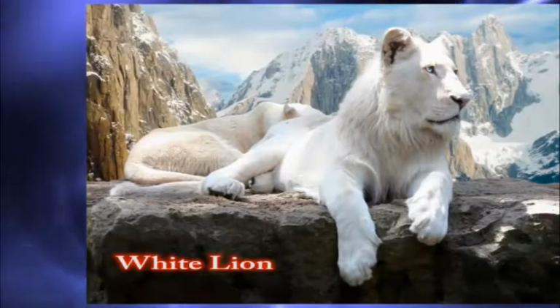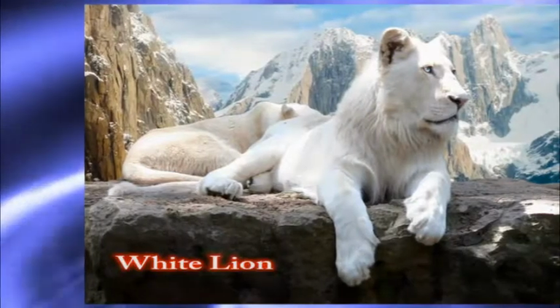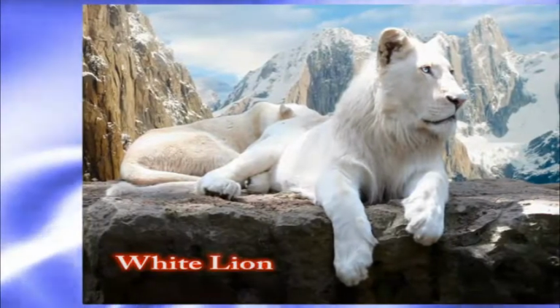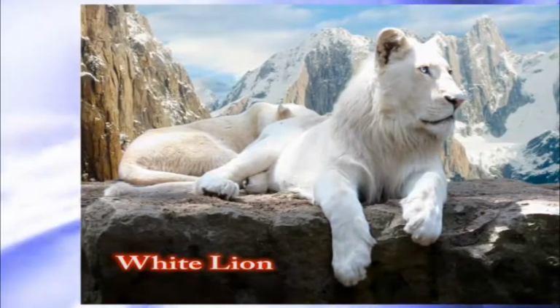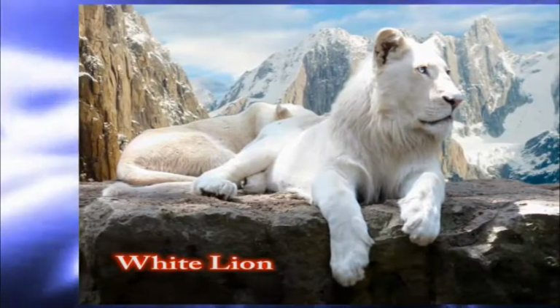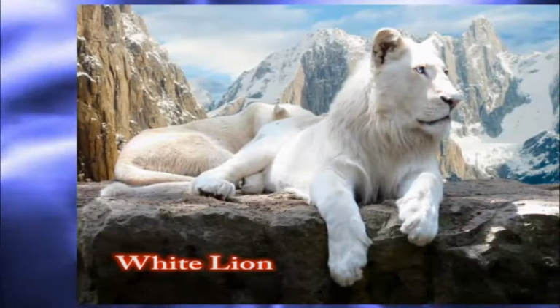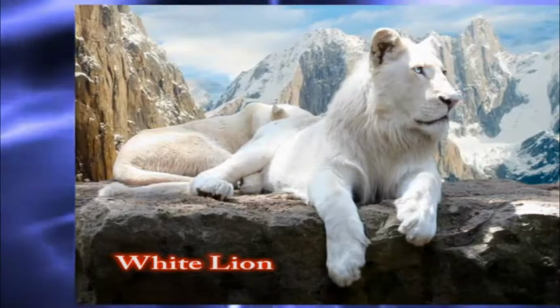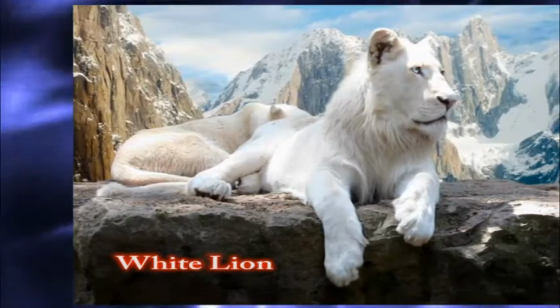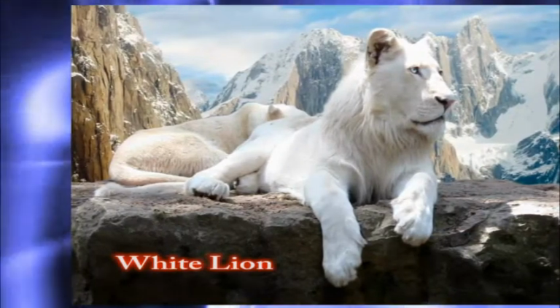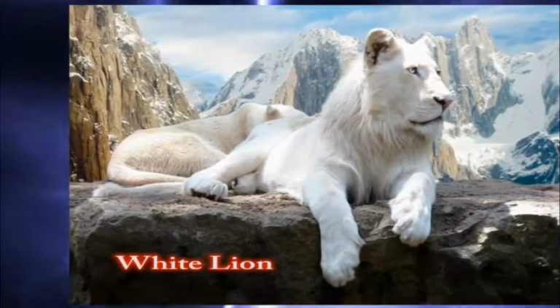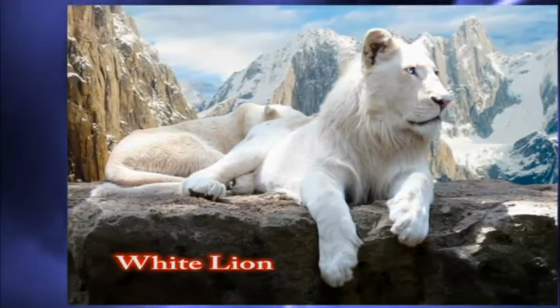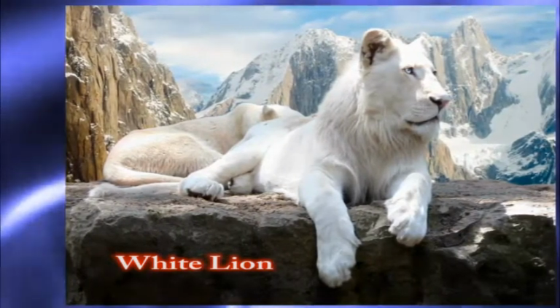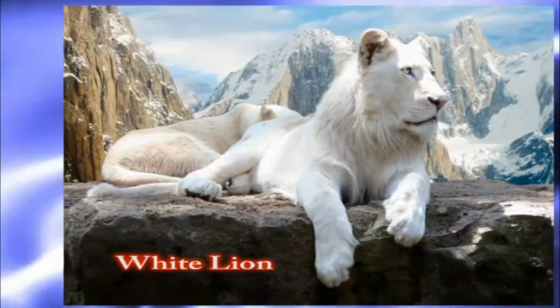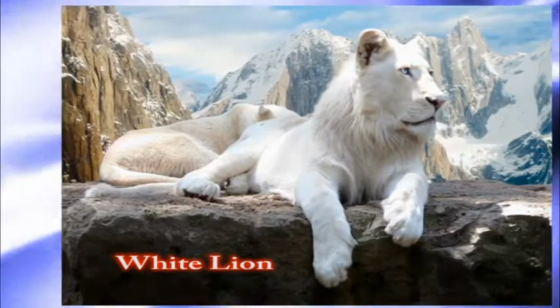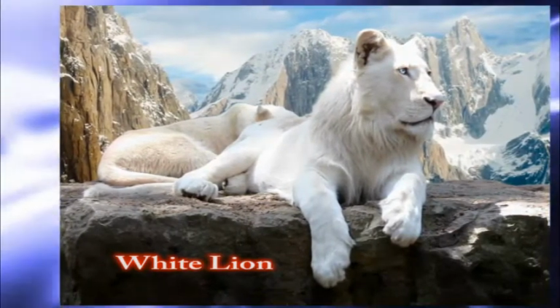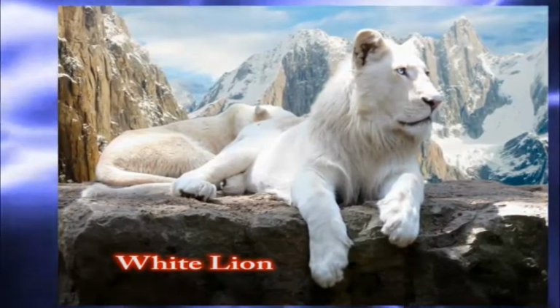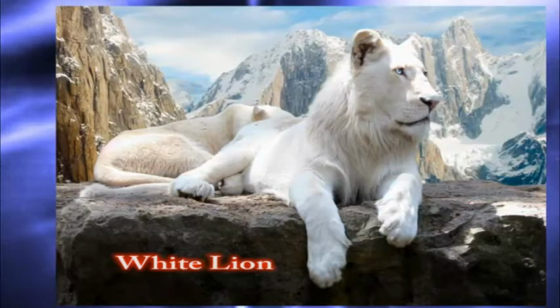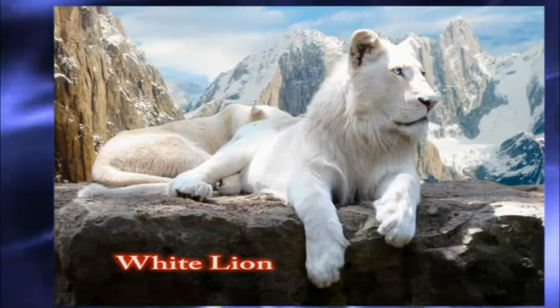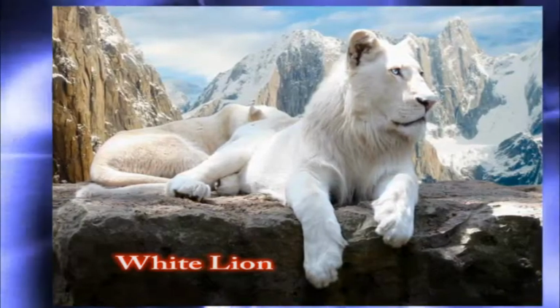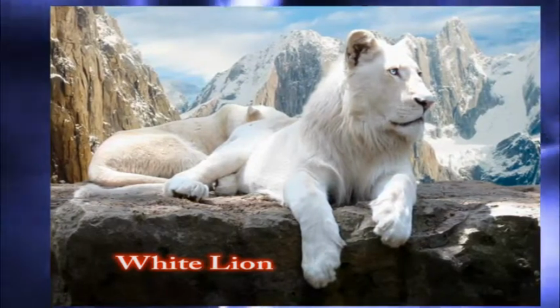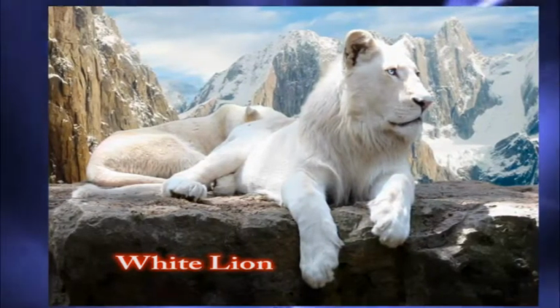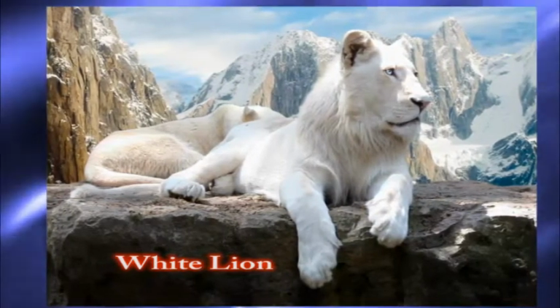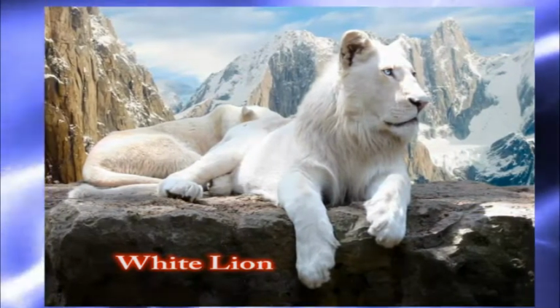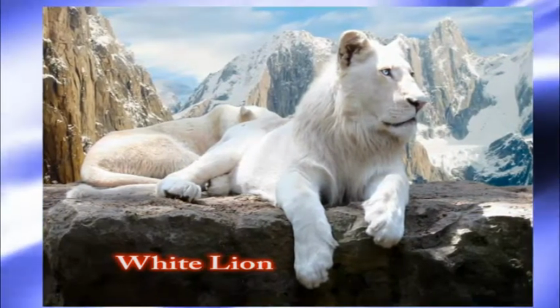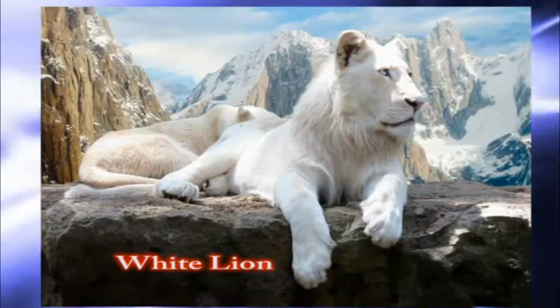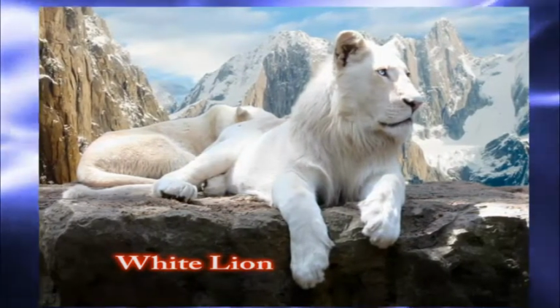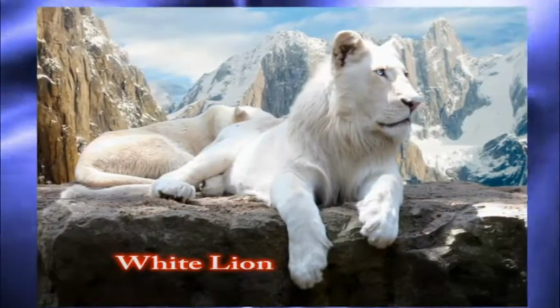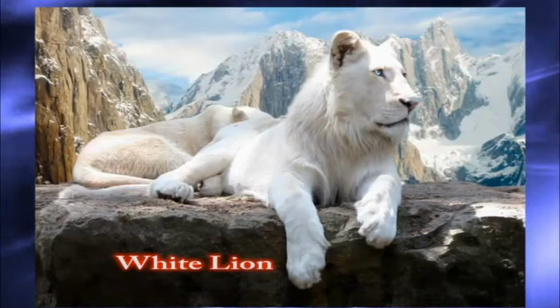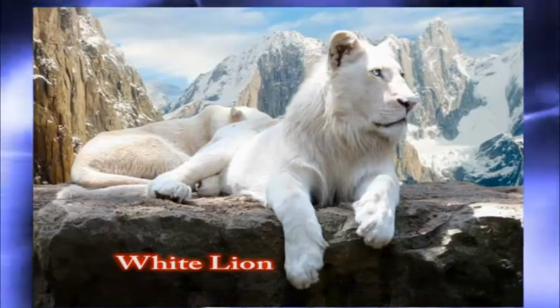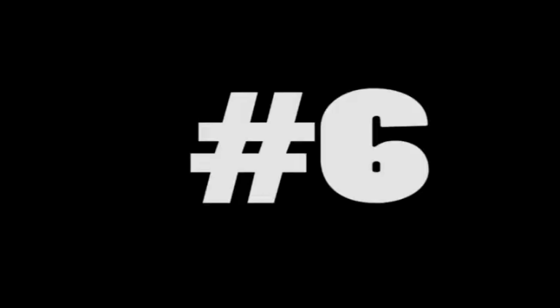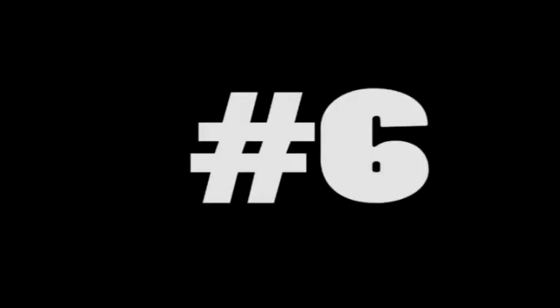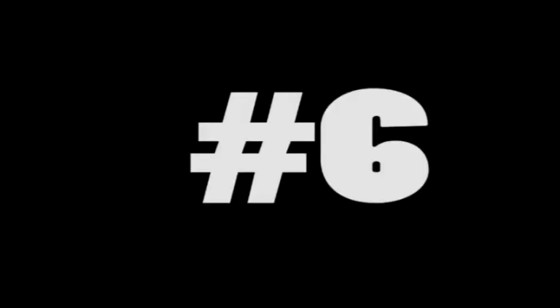Number five: the white lion. This lion's Latin name is Panthera leo. The white lion is a rare color mutation from South Africa. The white color is caused by a recessive gene.